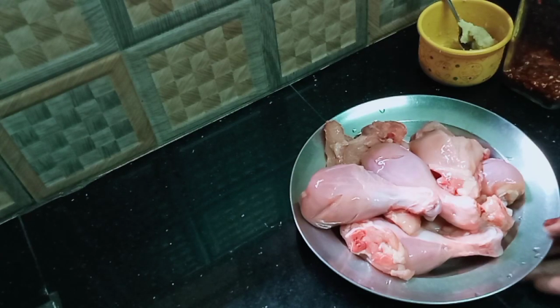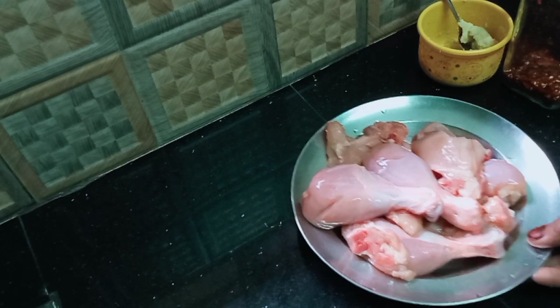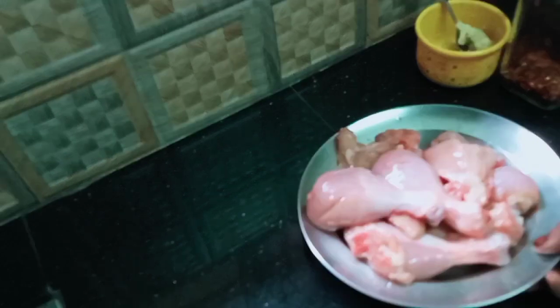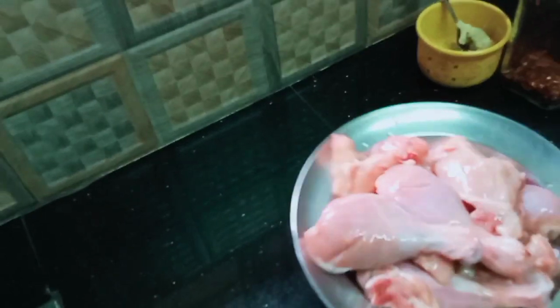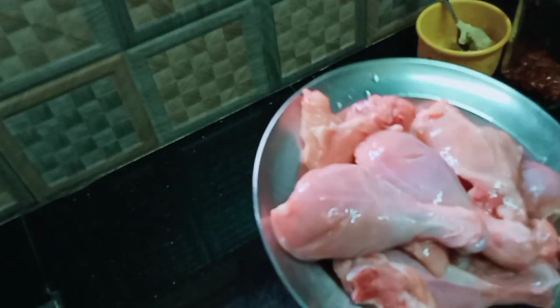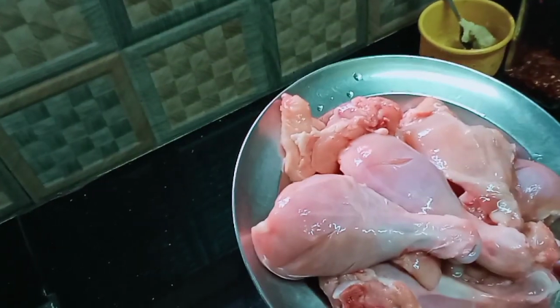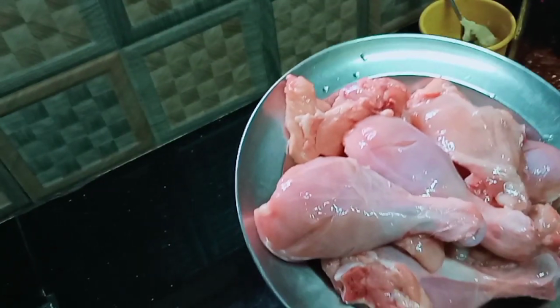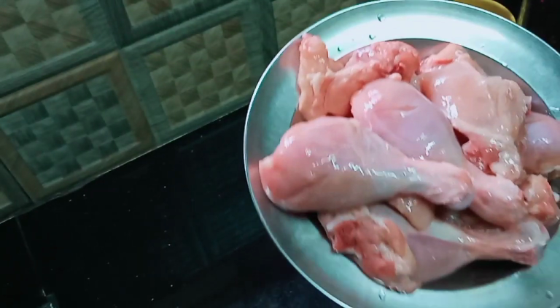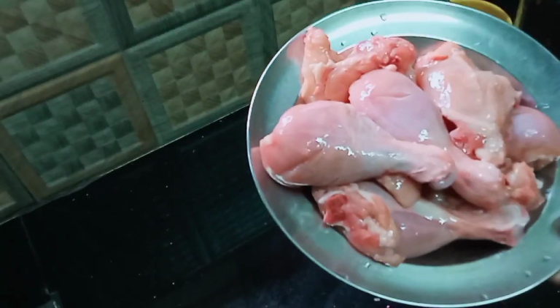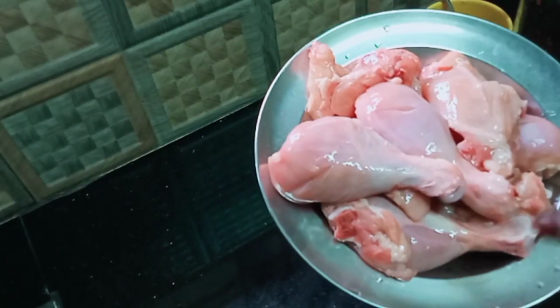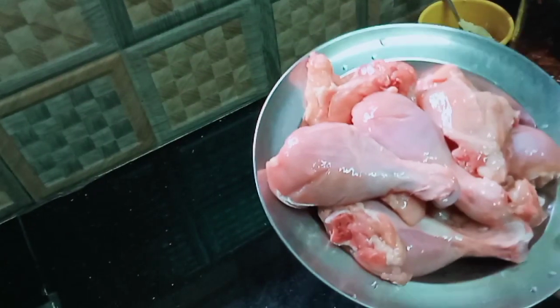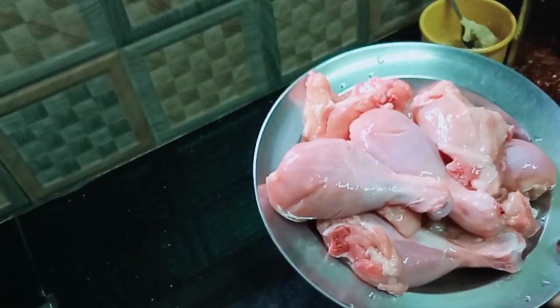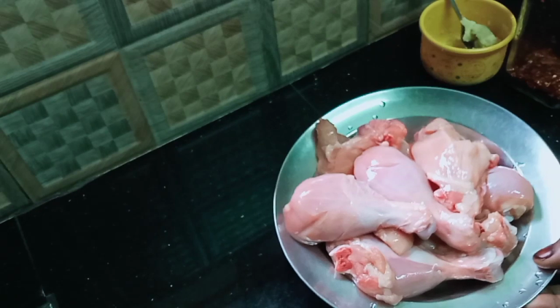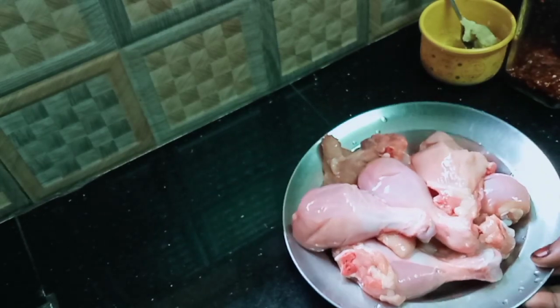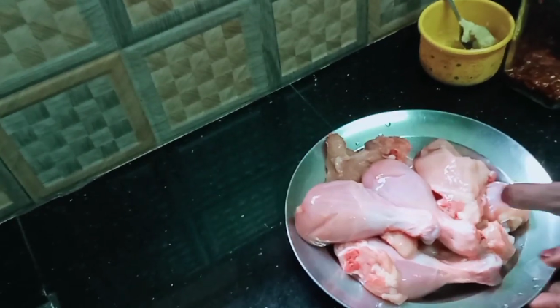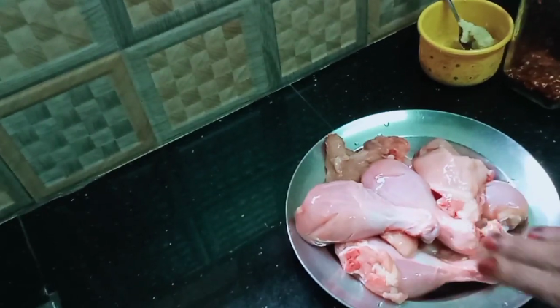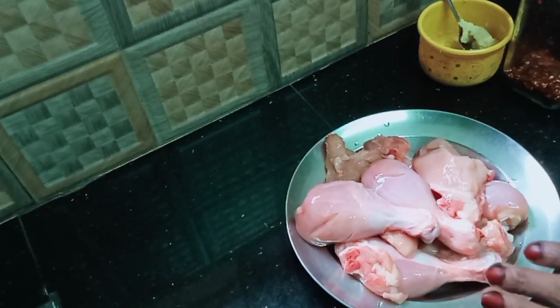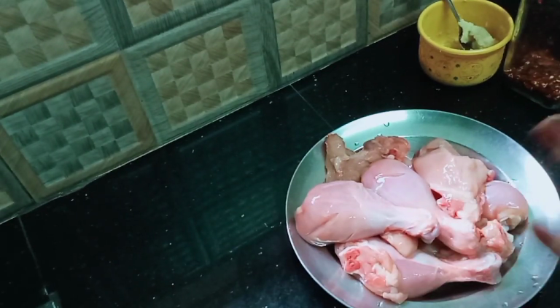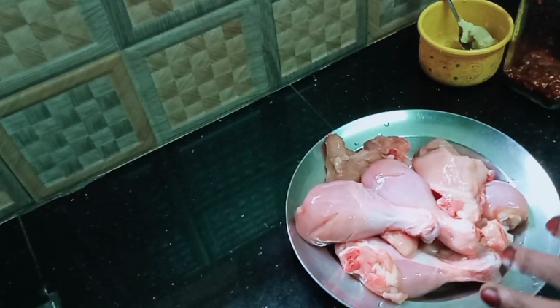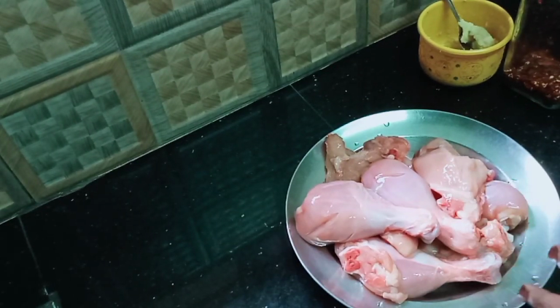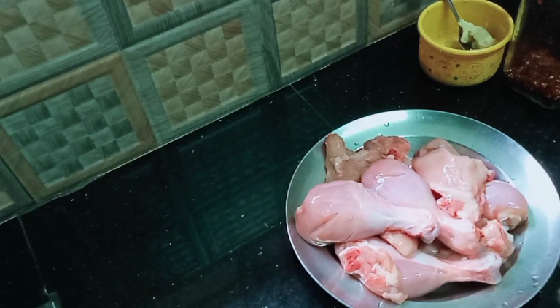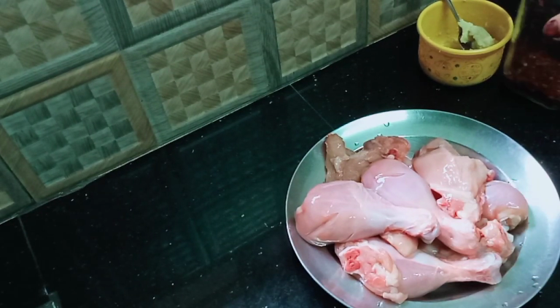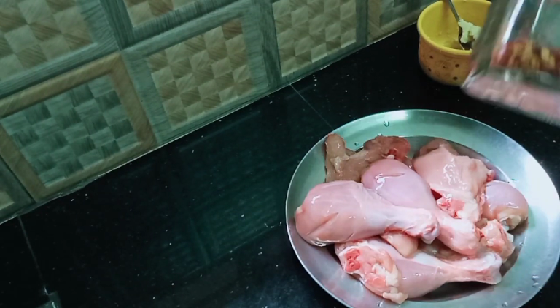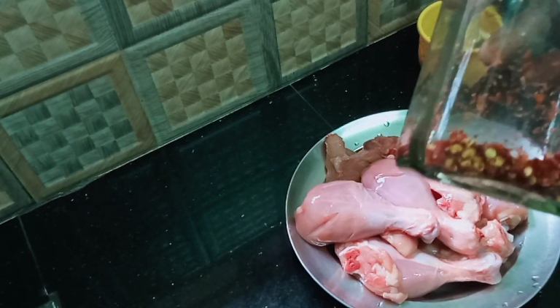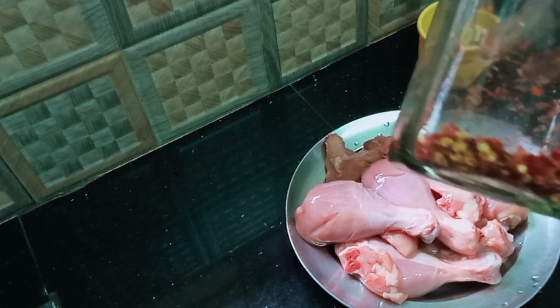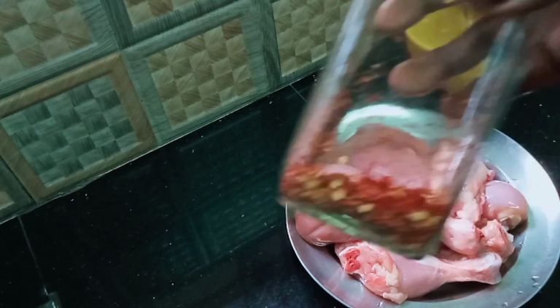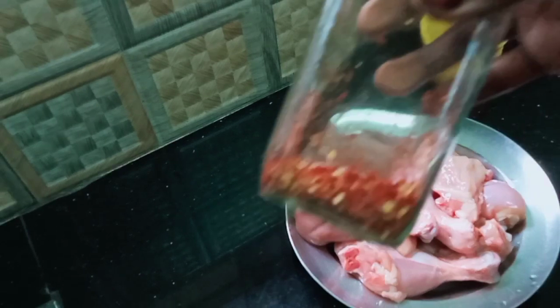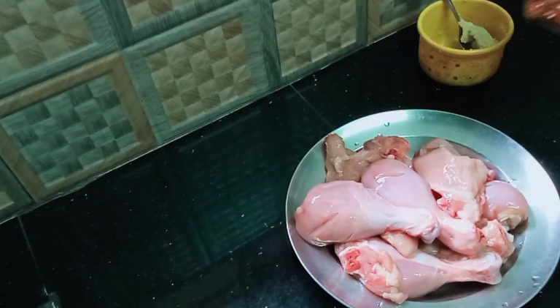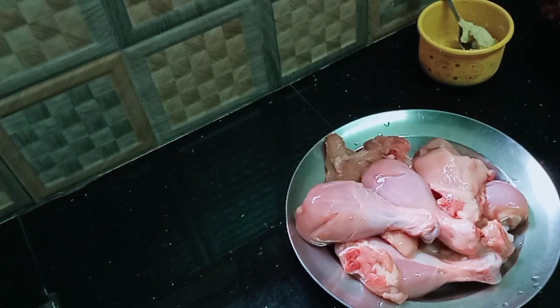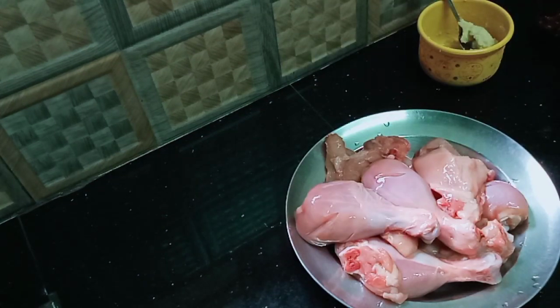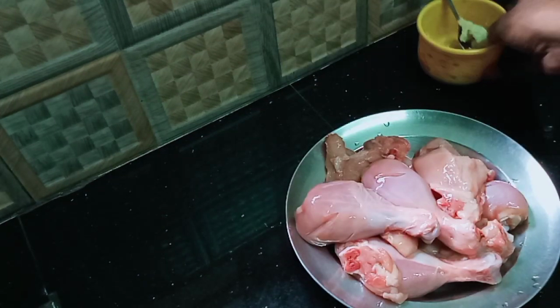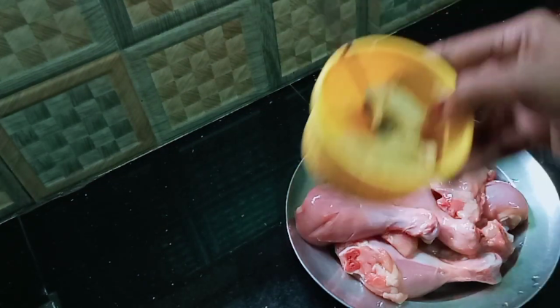I'm going to add about 2kg of chicken. All the chicken can be used. We put in a tablespoon of seasoning, and we put a paste in the ginger.